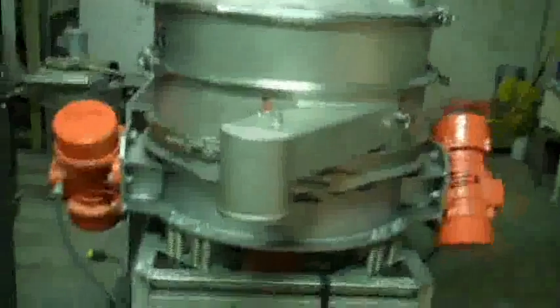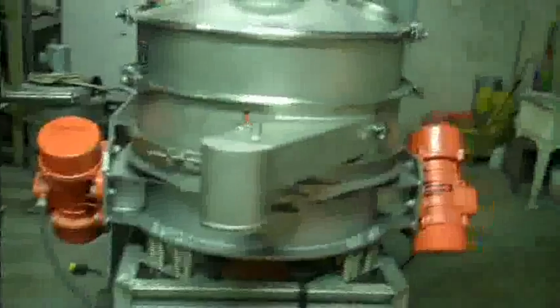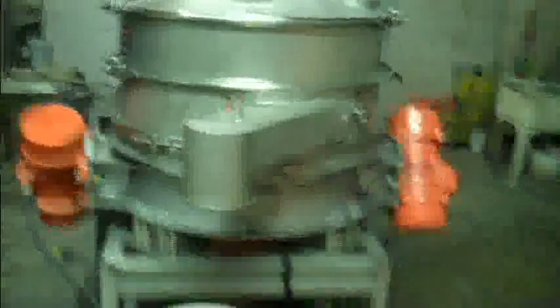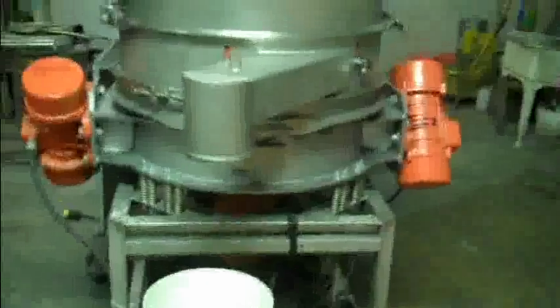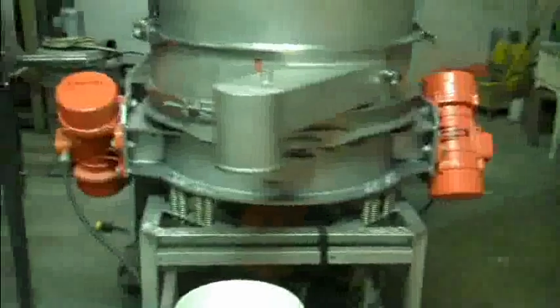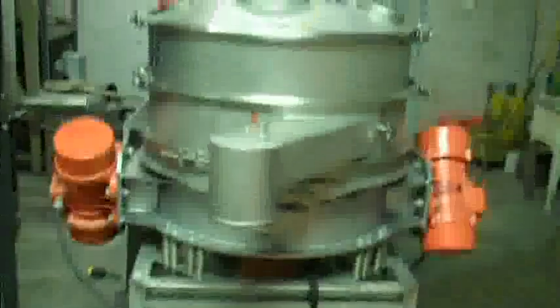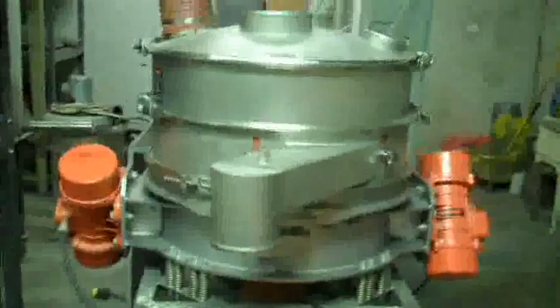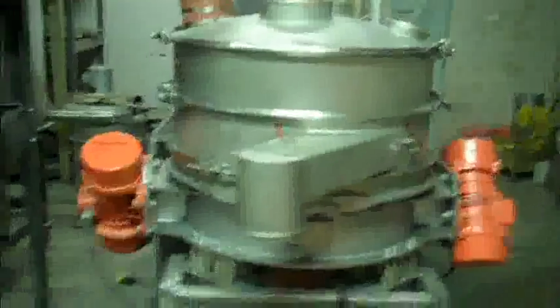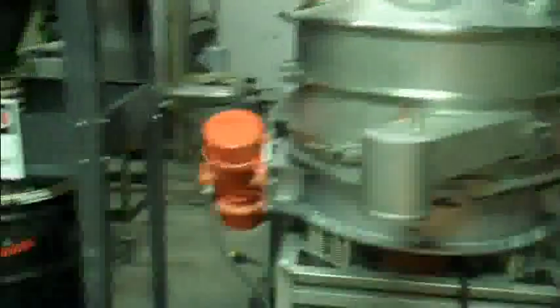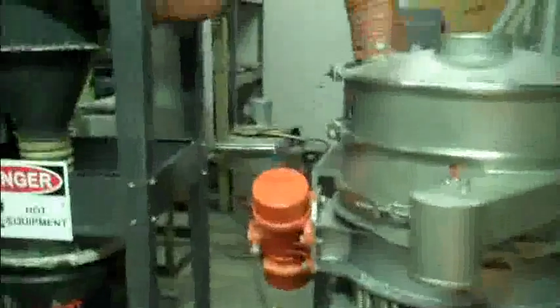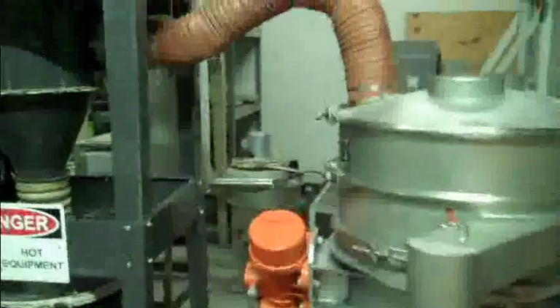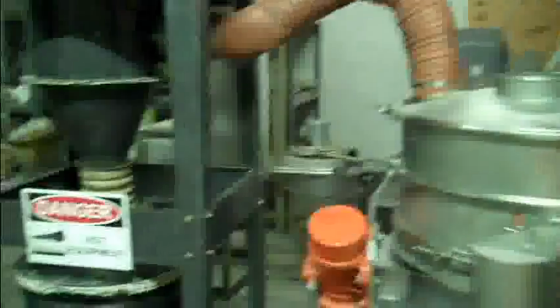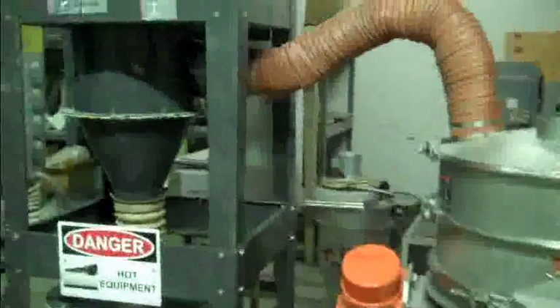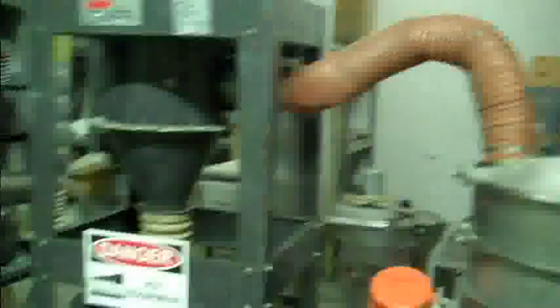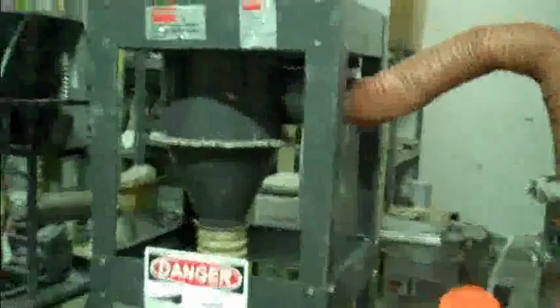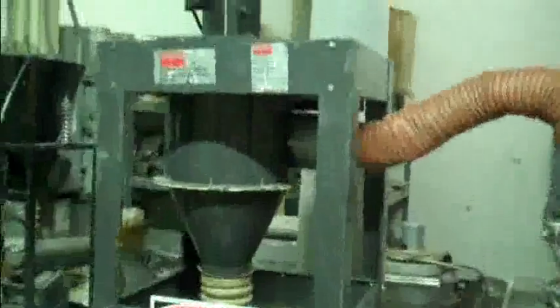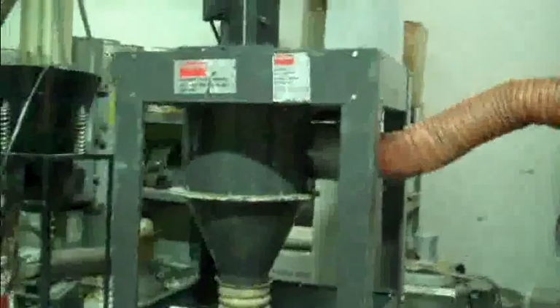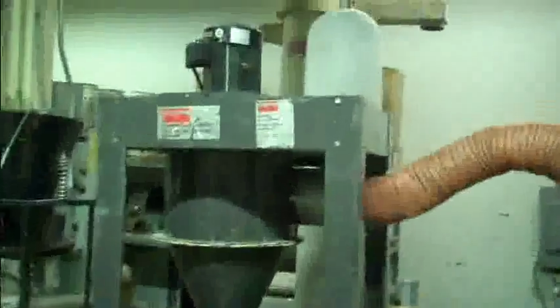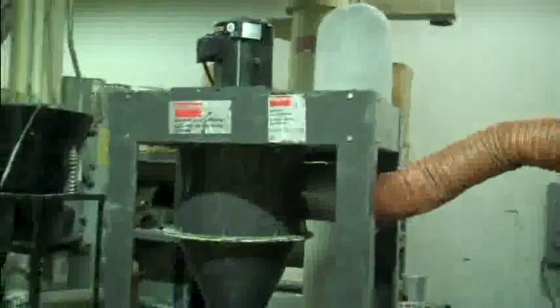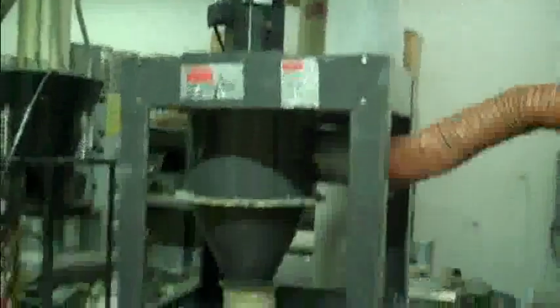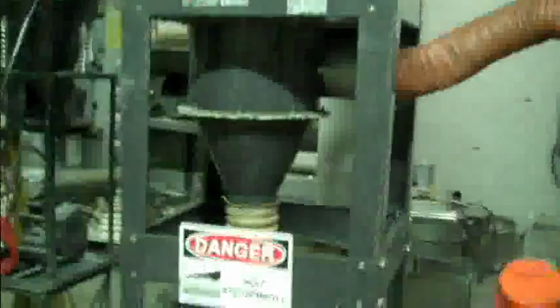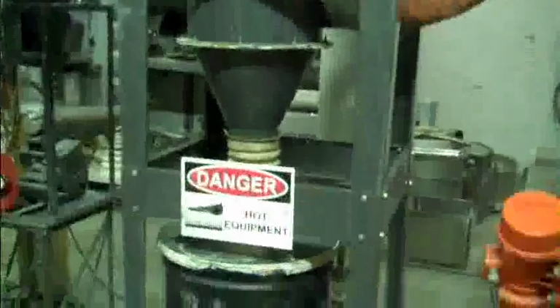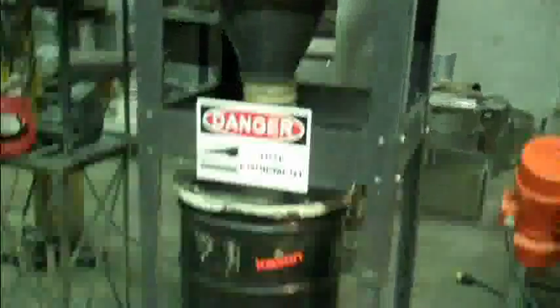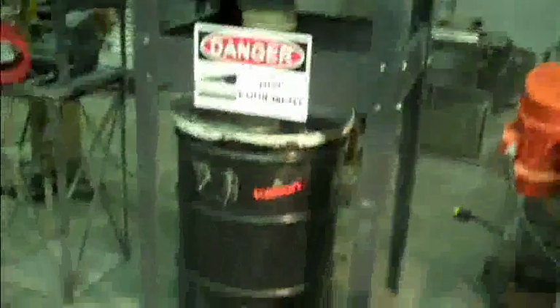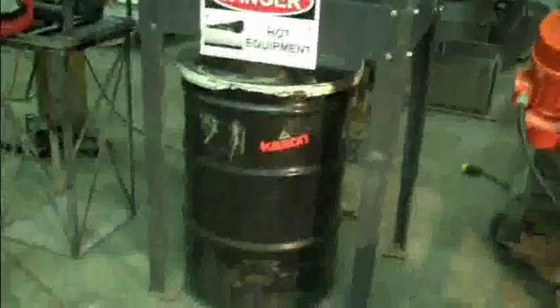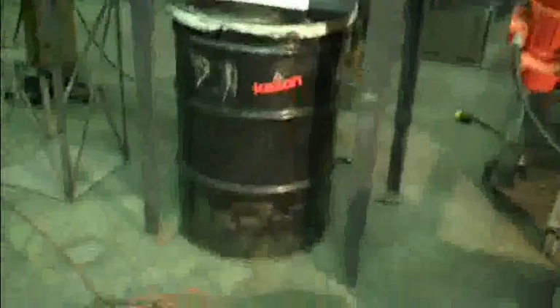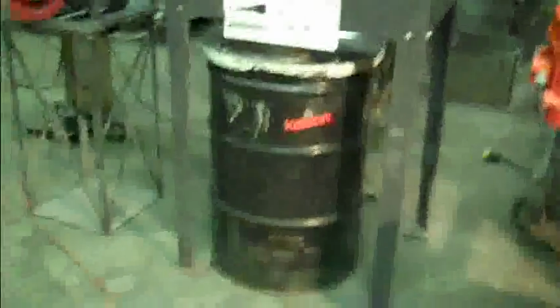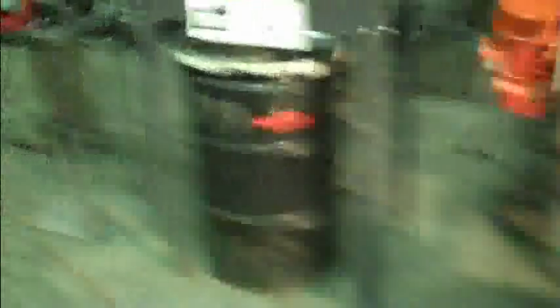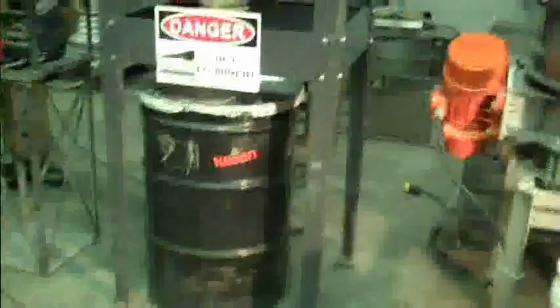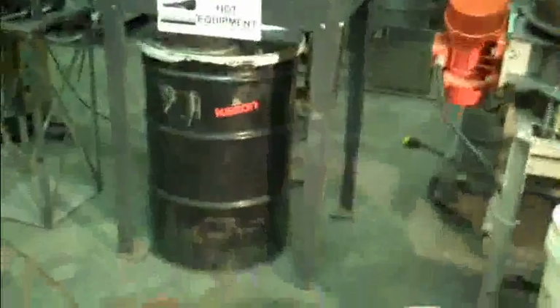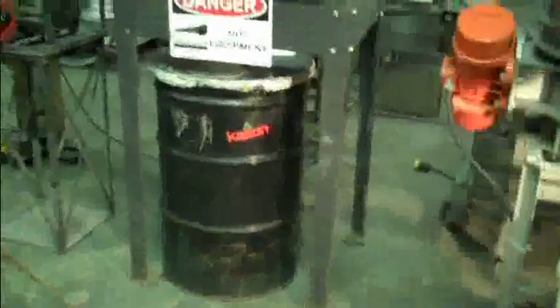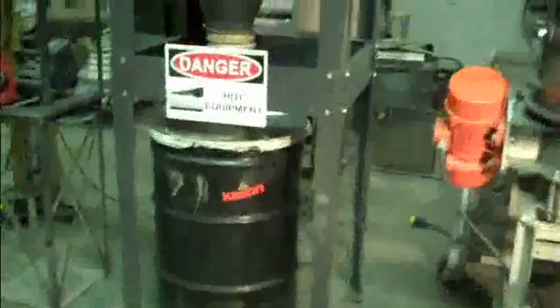This is a batch heating application that we're running currently. Over here is our dust collection system that will prevent any light material from being blown into the atmosphere.